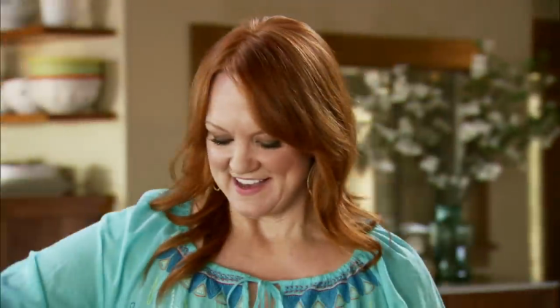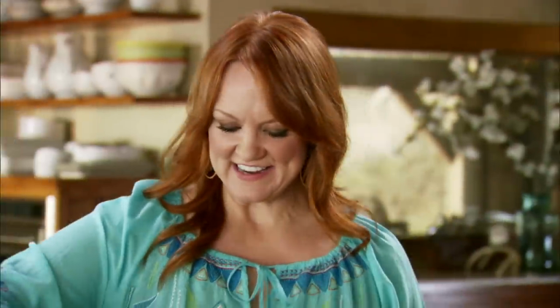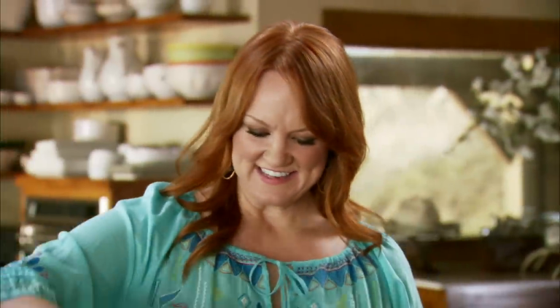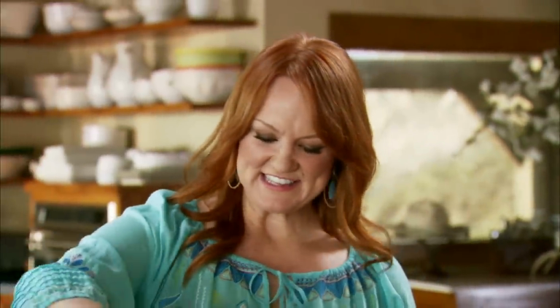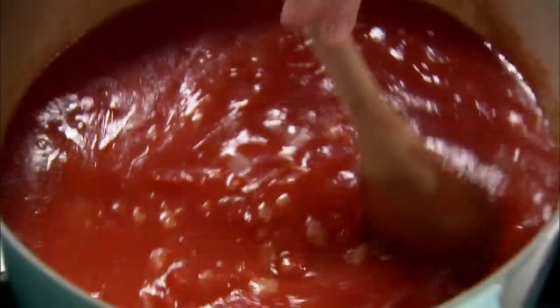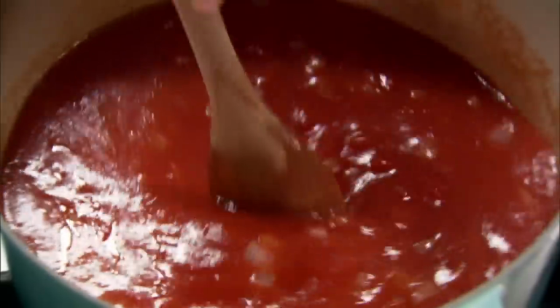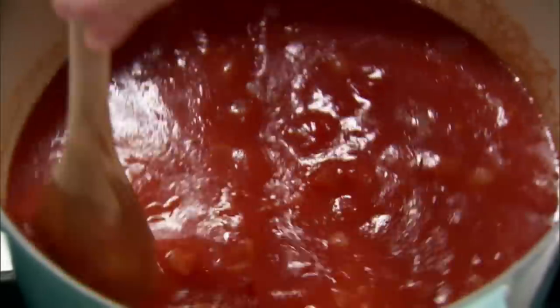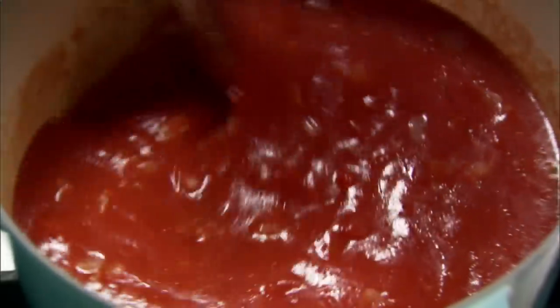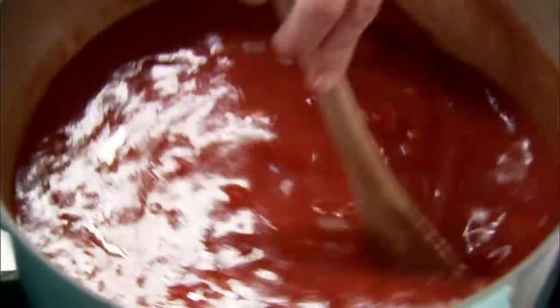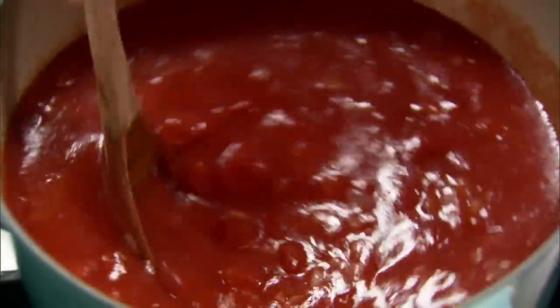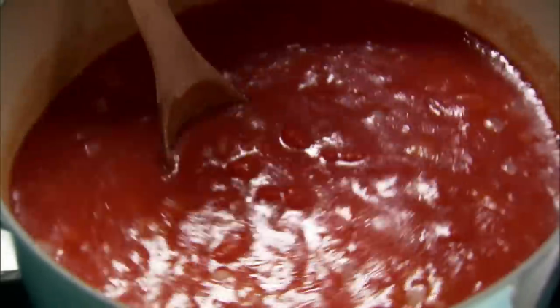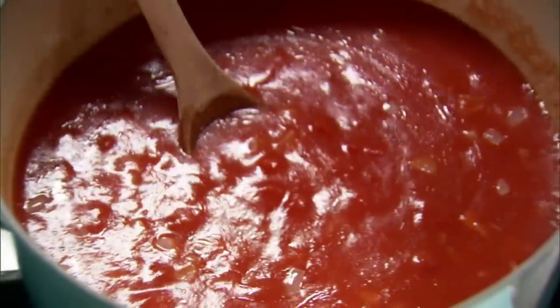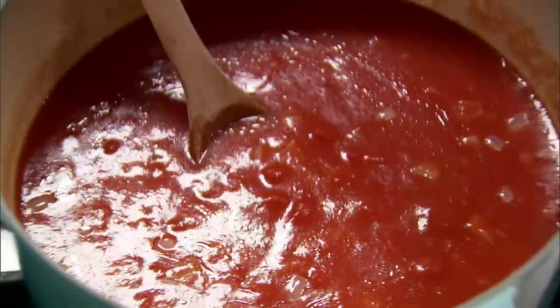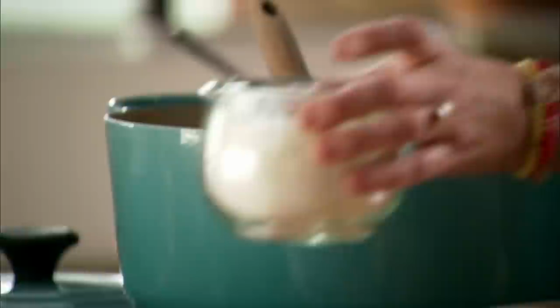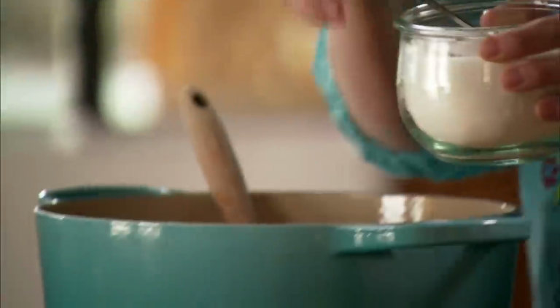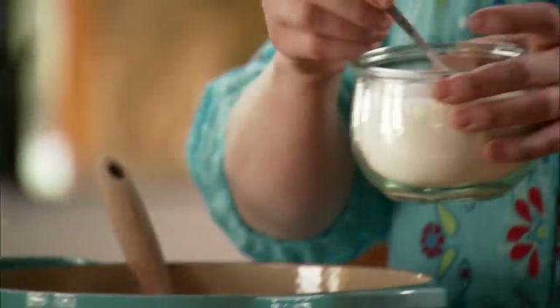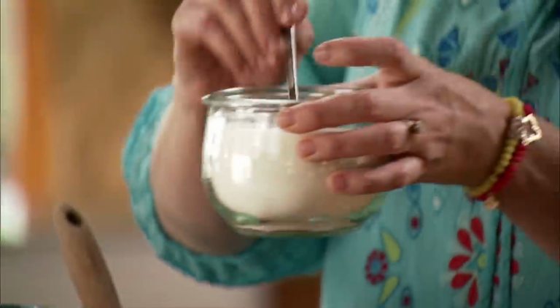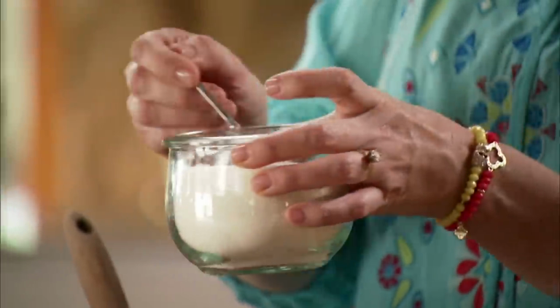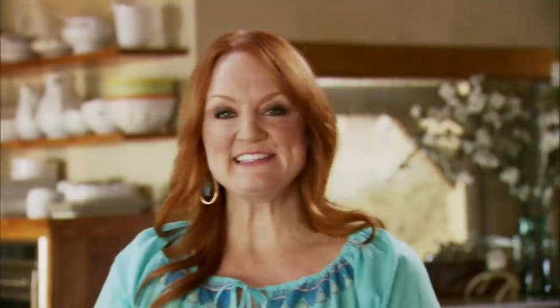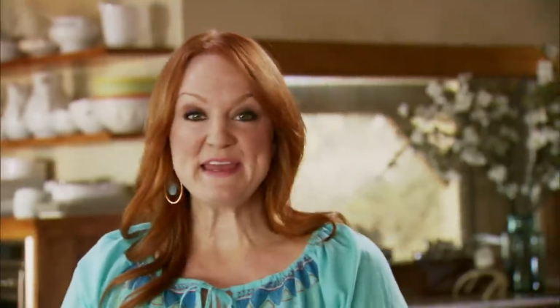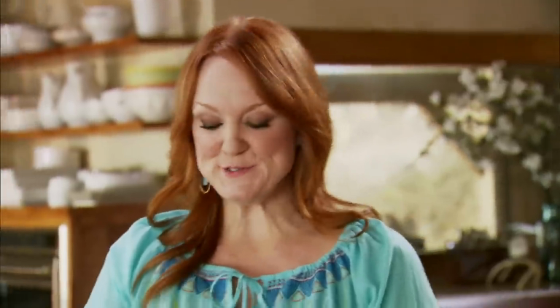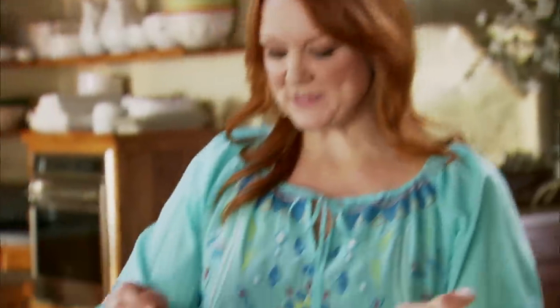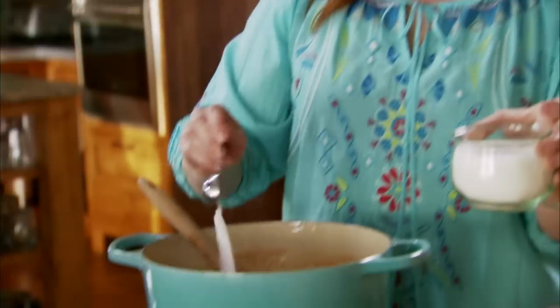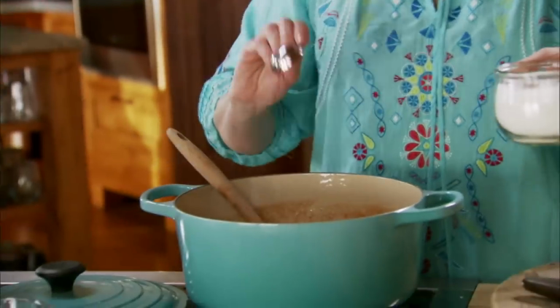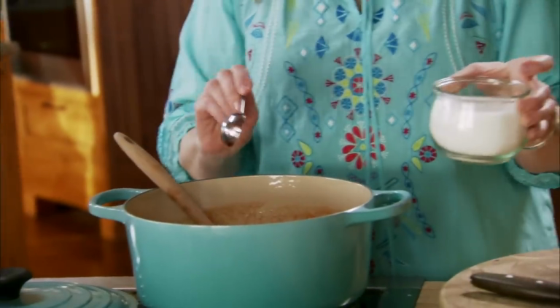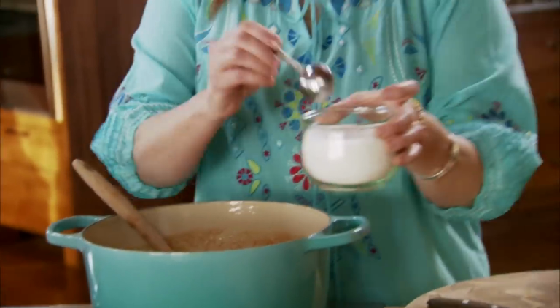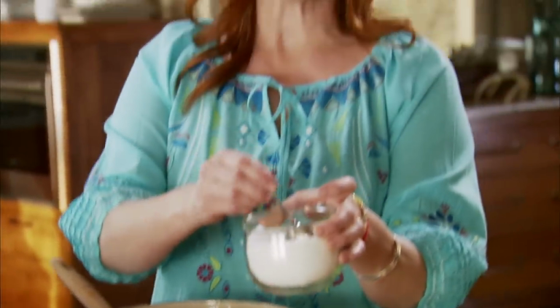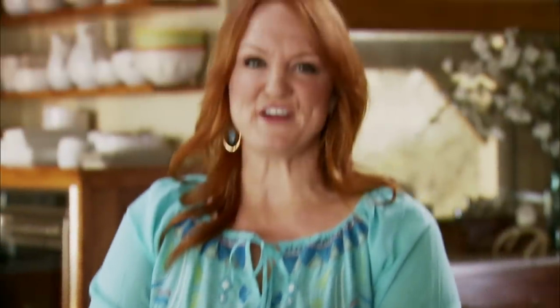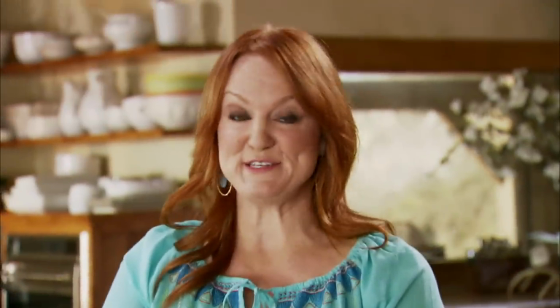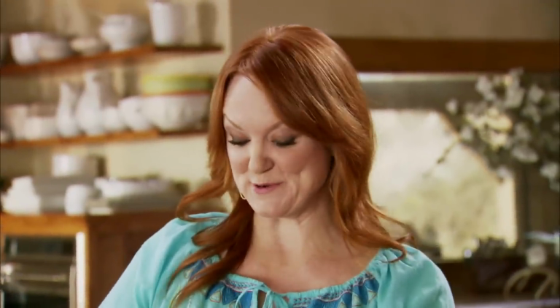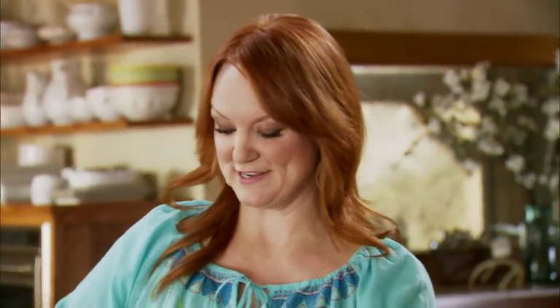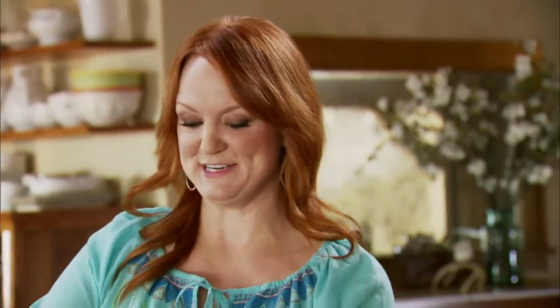All right, now I'll just give this a stir. Now I'm gonna add two or three tablespoons of sugar. It doesn't make the soup sweet, it just offsets the acidity of all the tomato products in here.